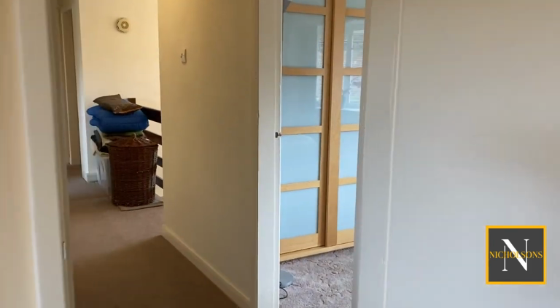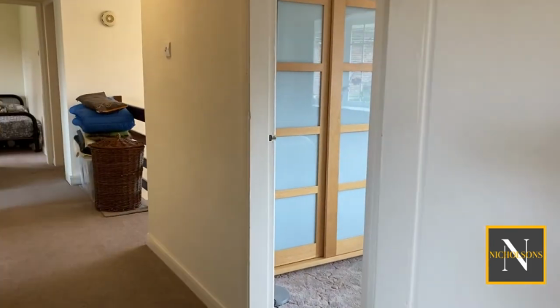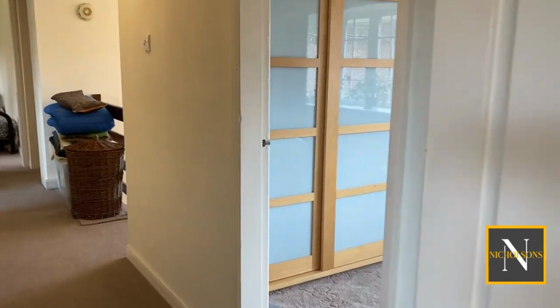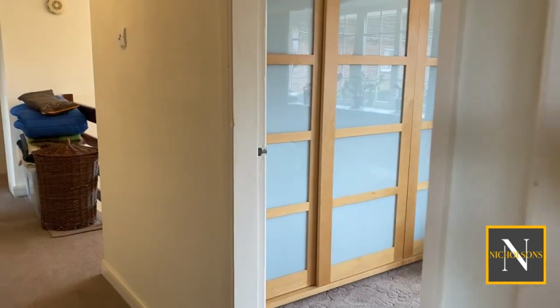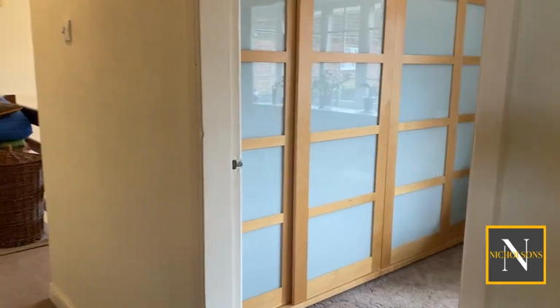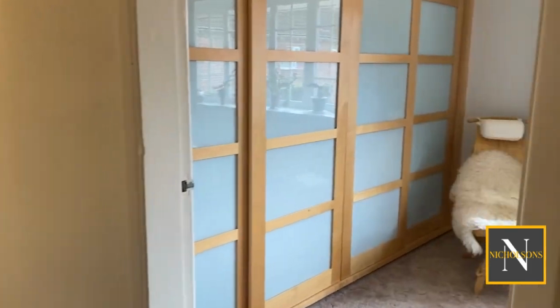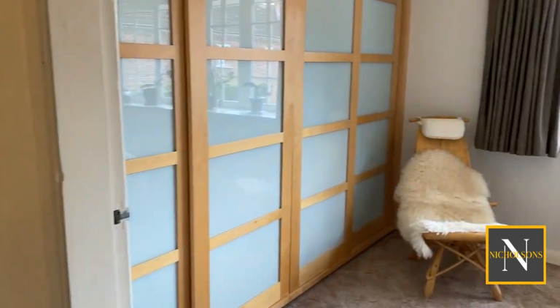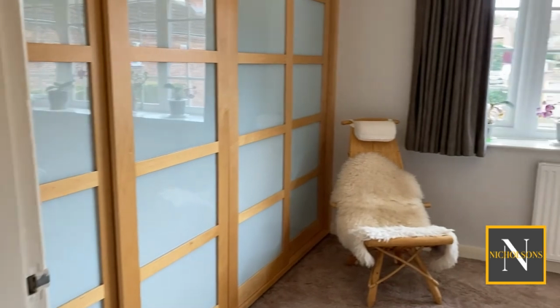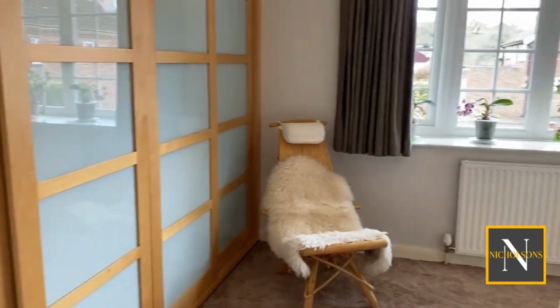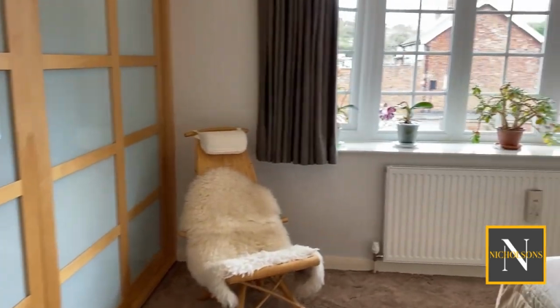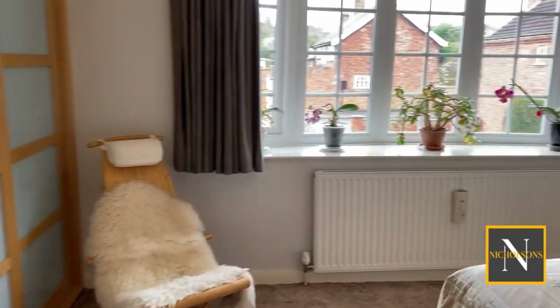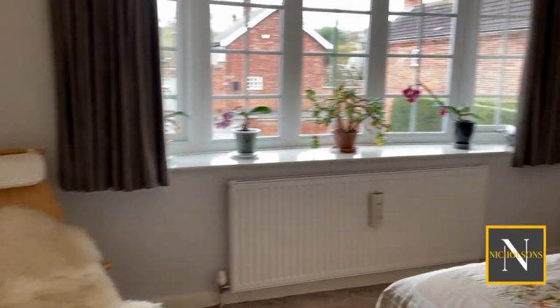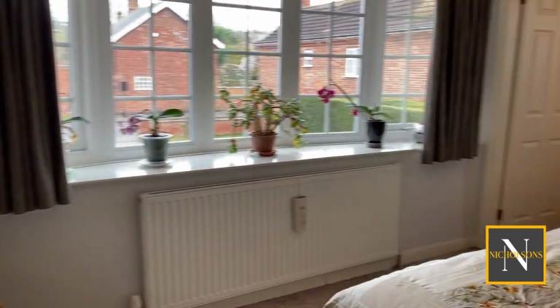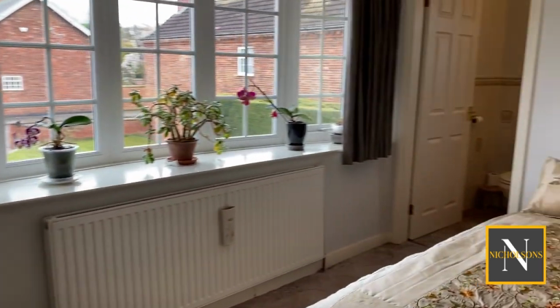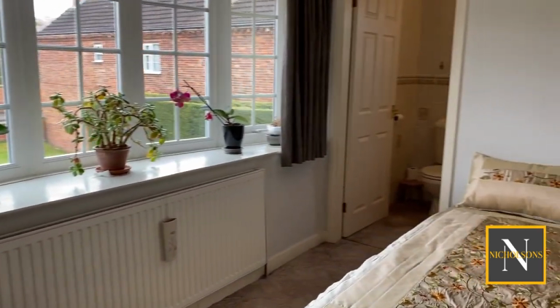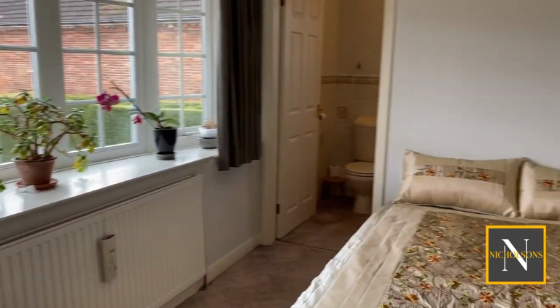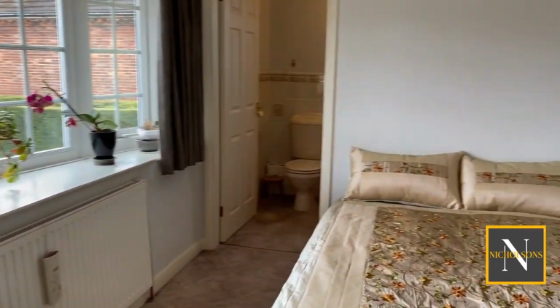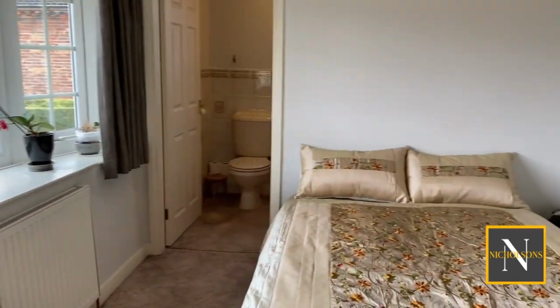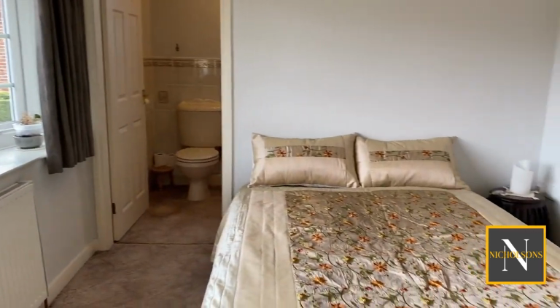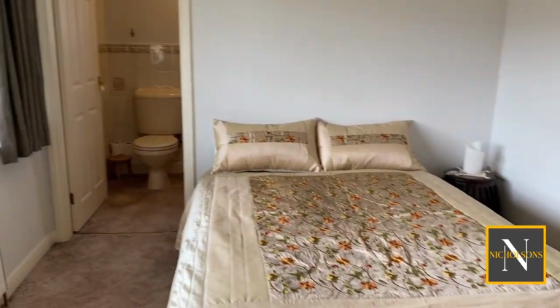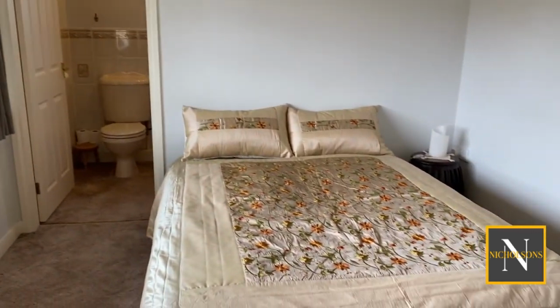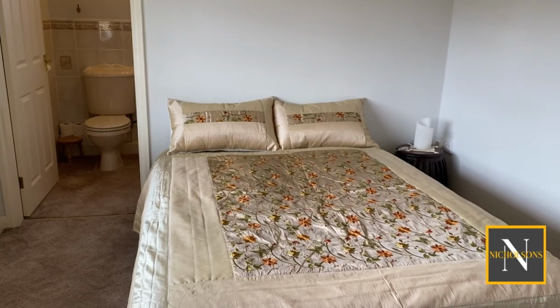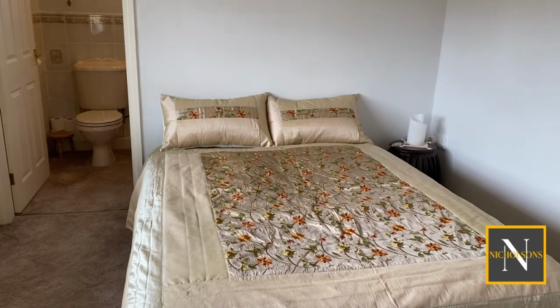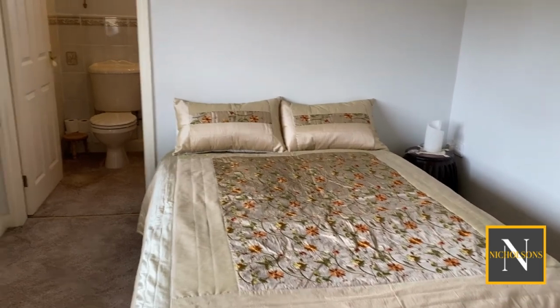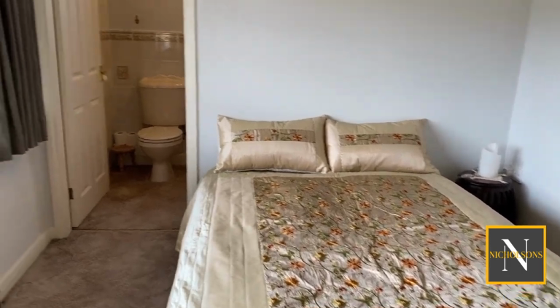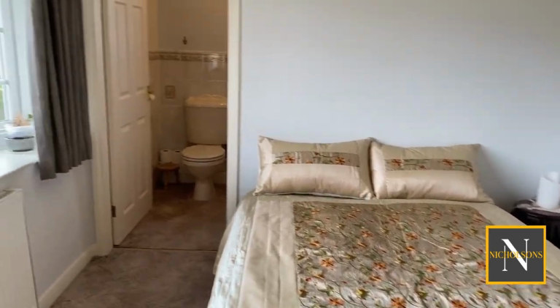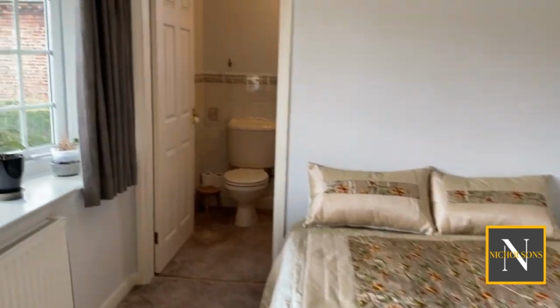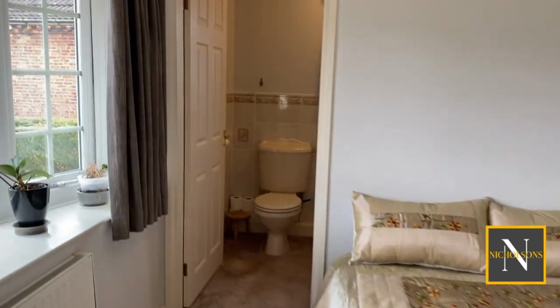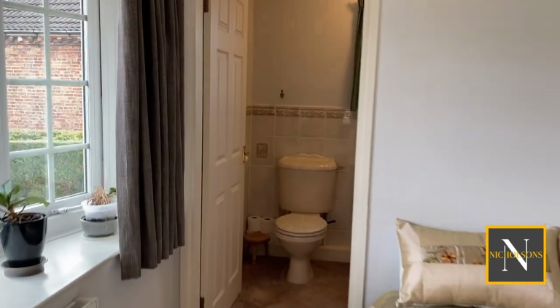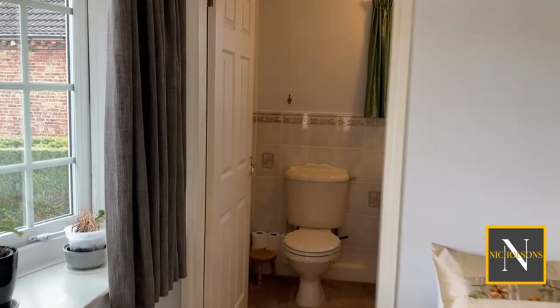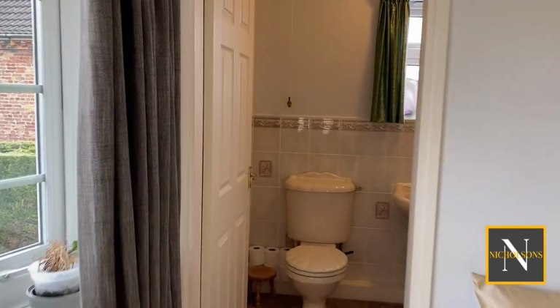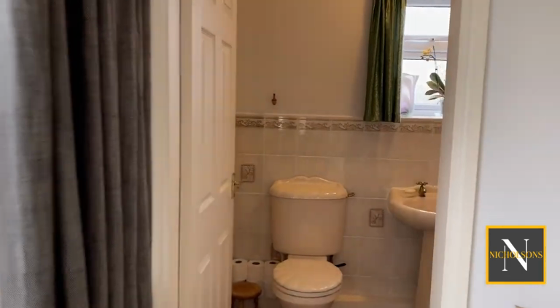Bedroom number two has a range of fitted wardrobes and a window to the front aspect, with a door leading through into an ensuite shower room.